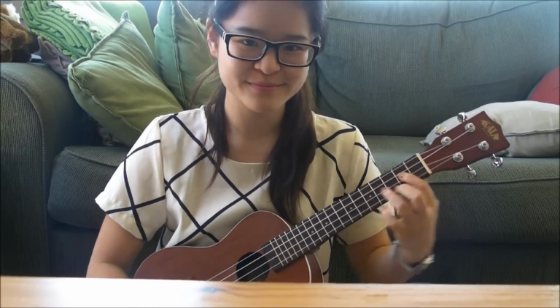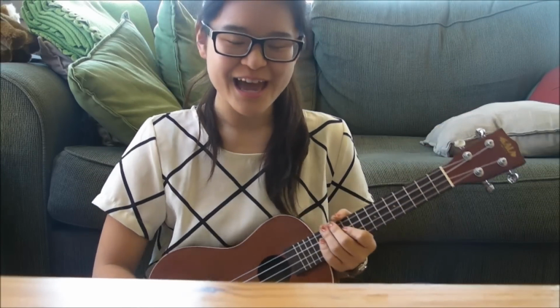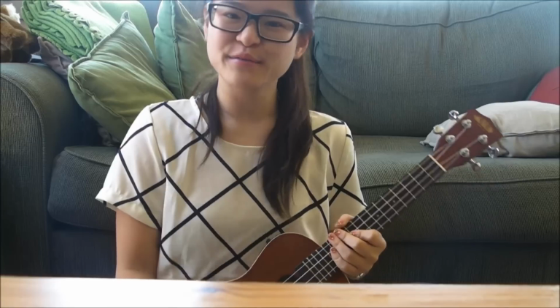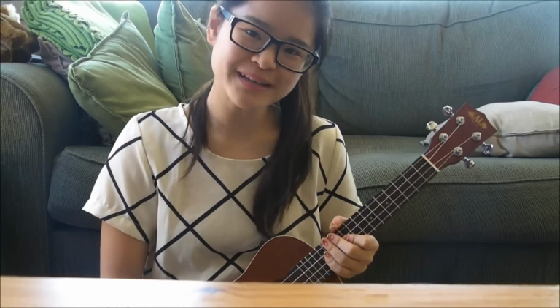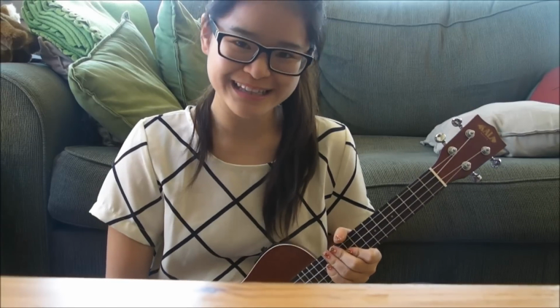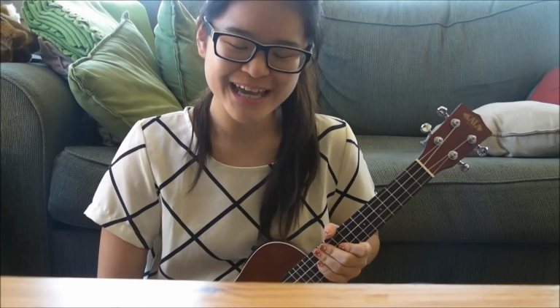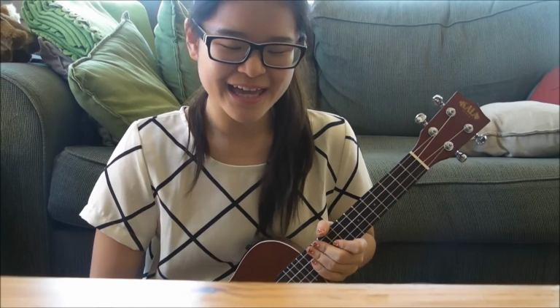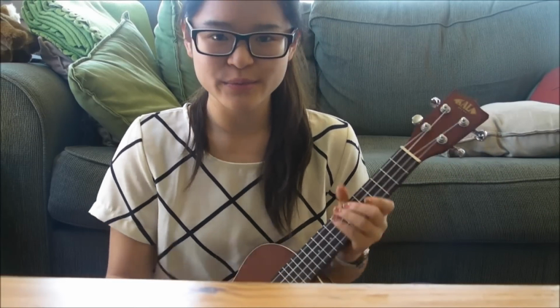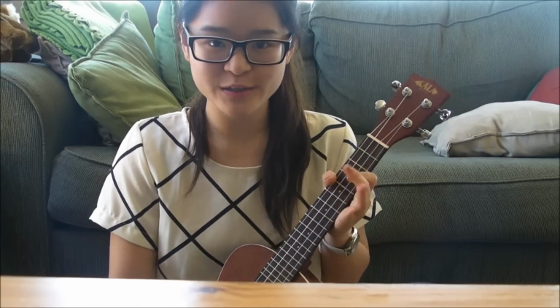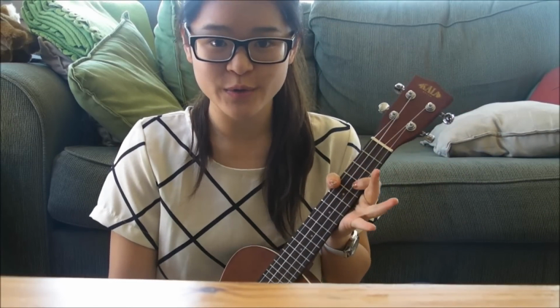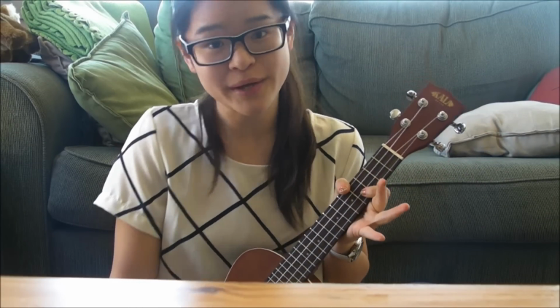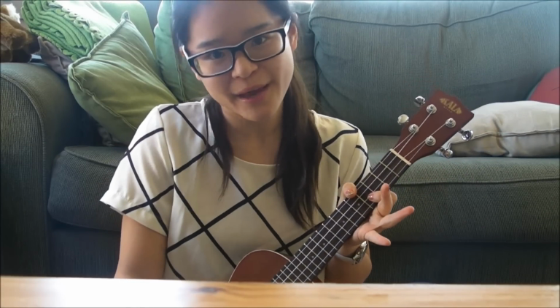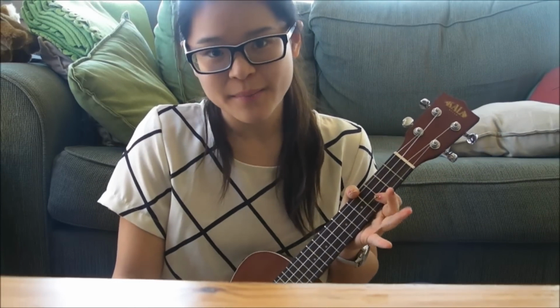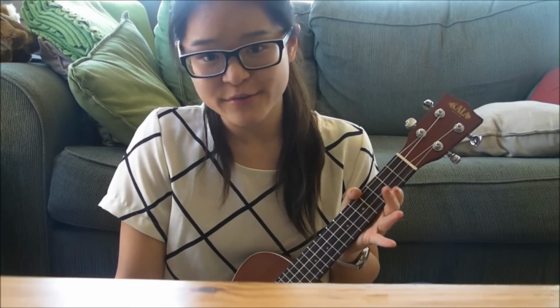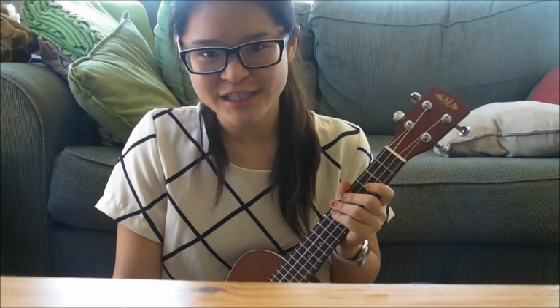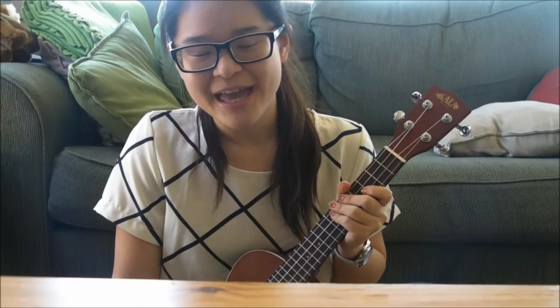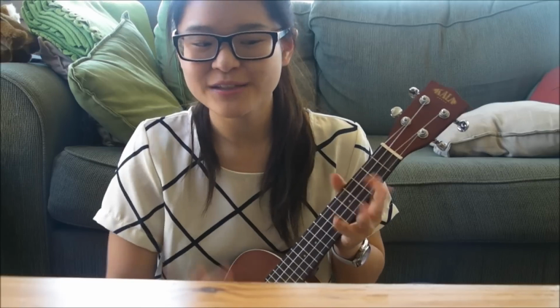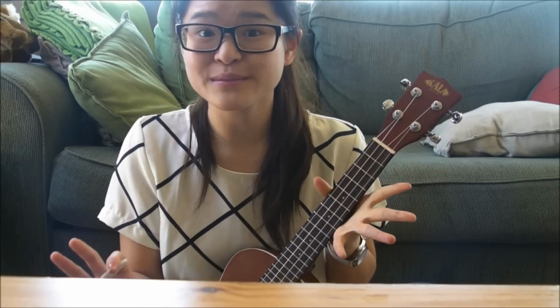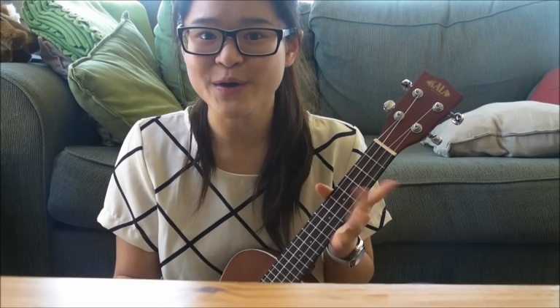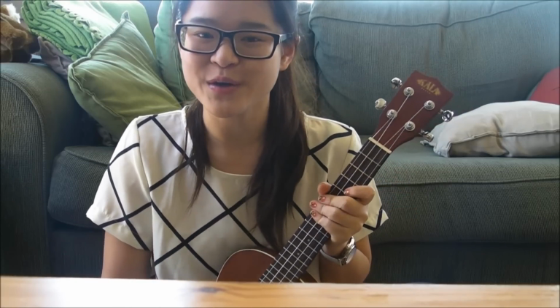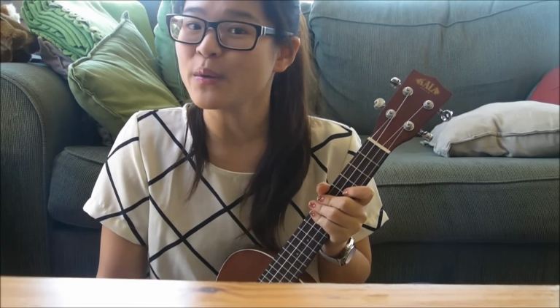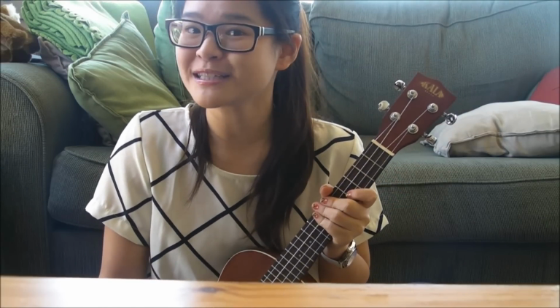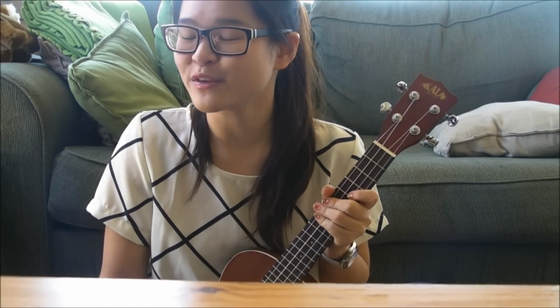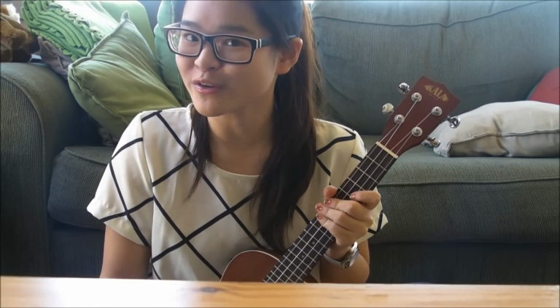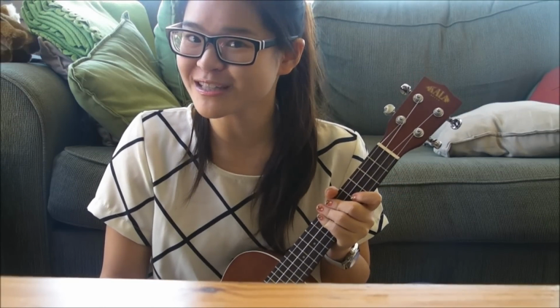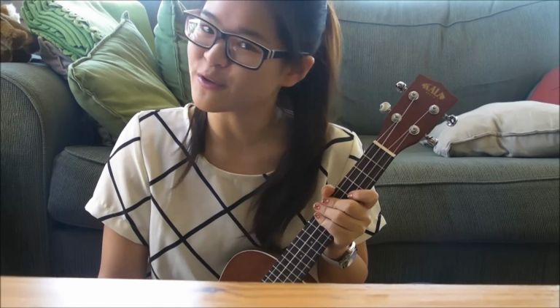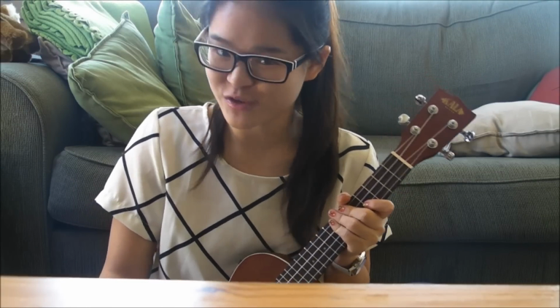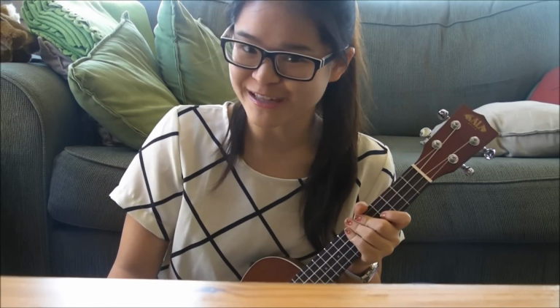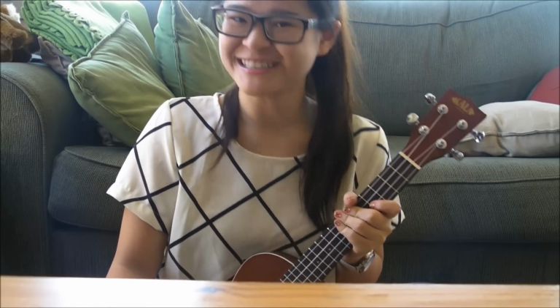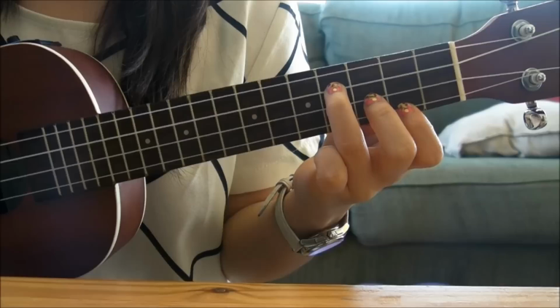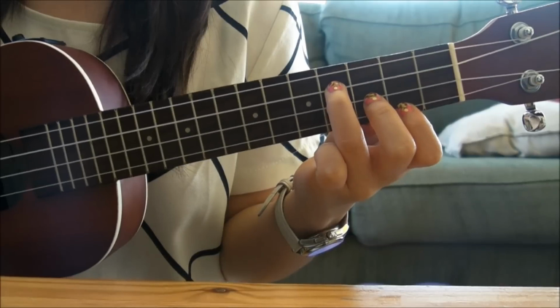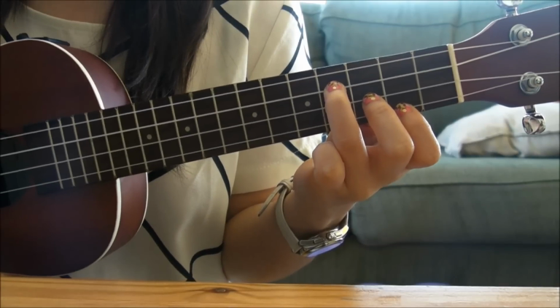Hi everyone, I'm Melanie. Today we're doing a song called Wake Me Up by Avicii. It's a very simple song, so we're going to start off with the chords first, followed by the strumming pattern.